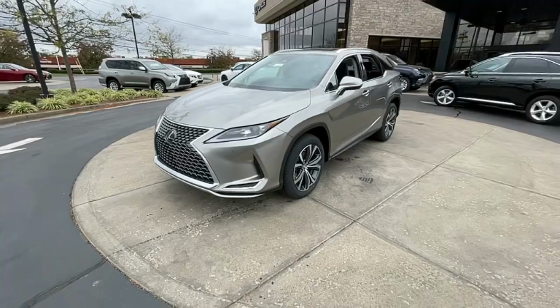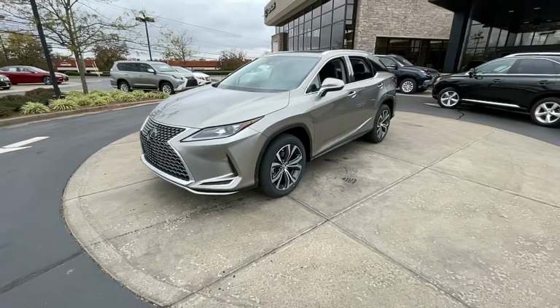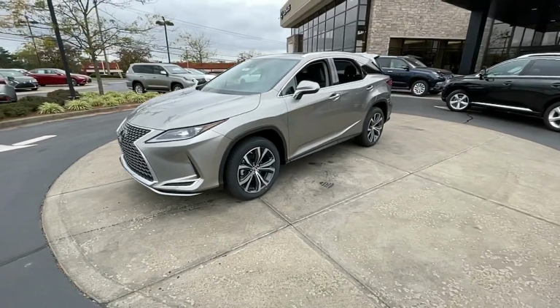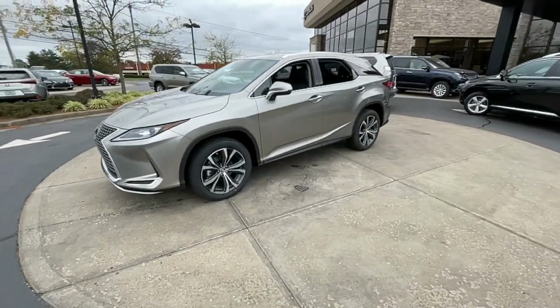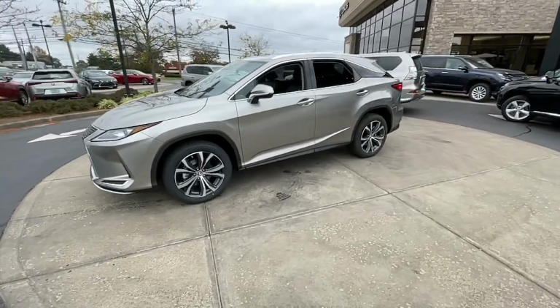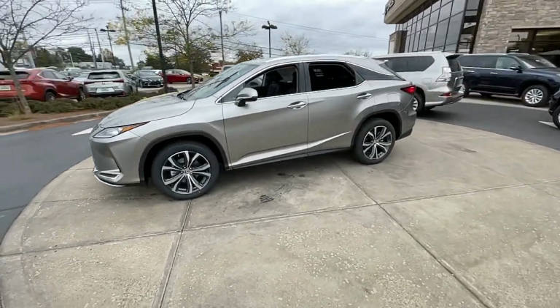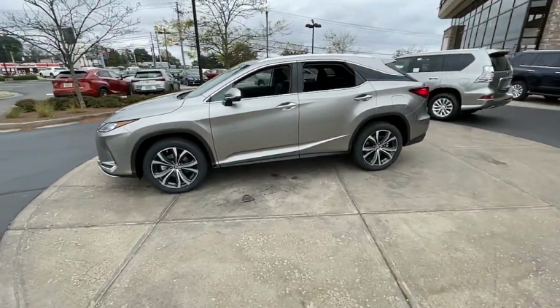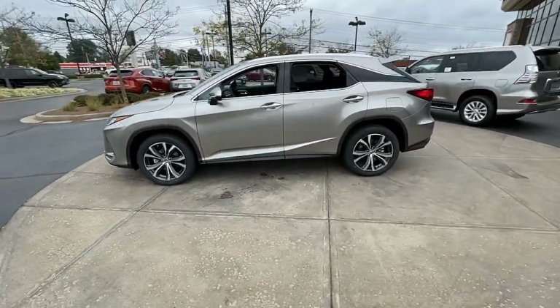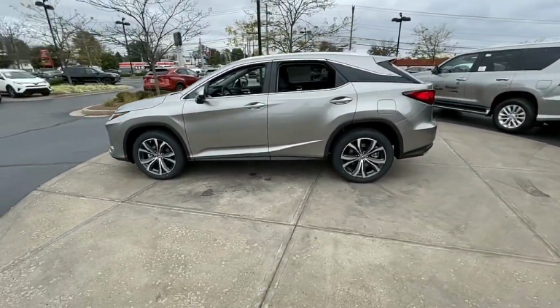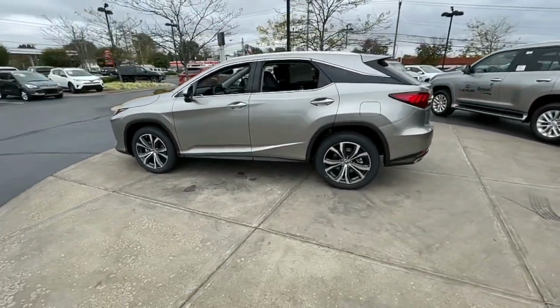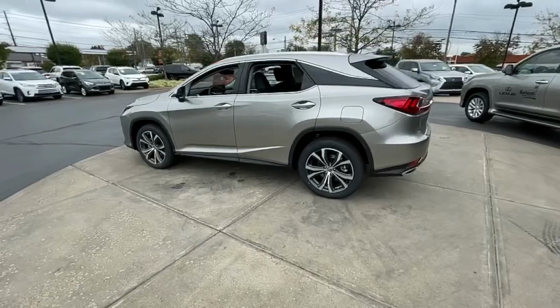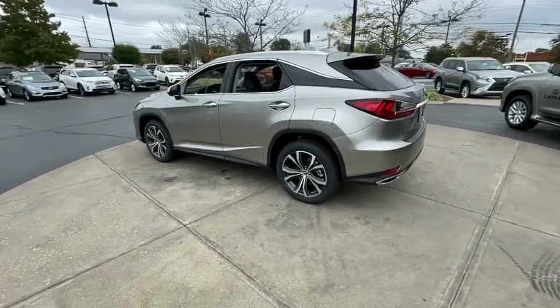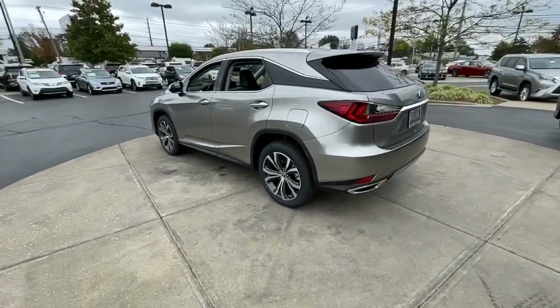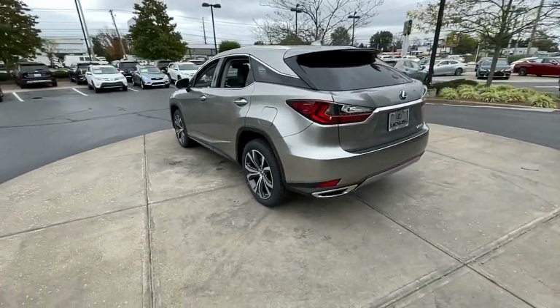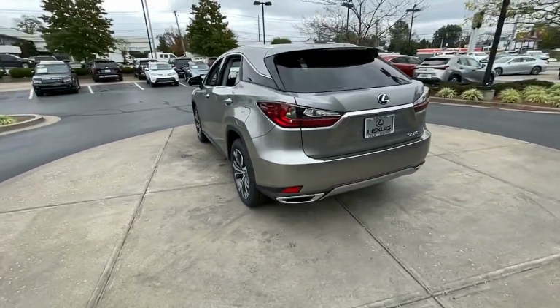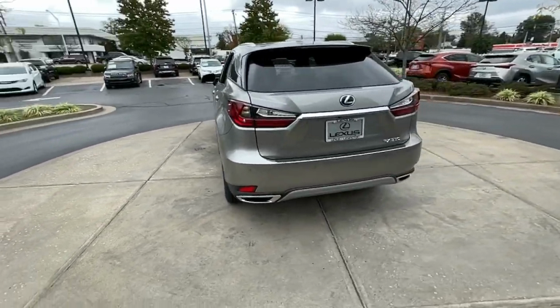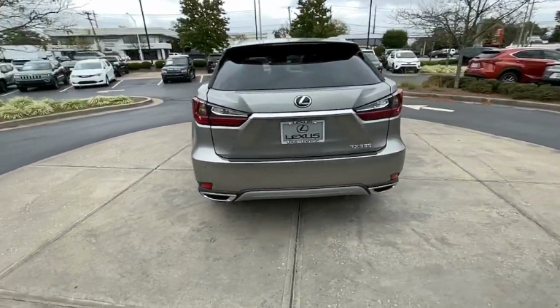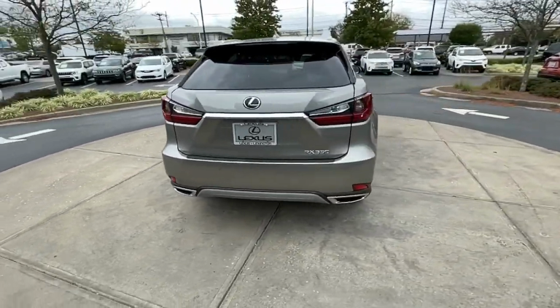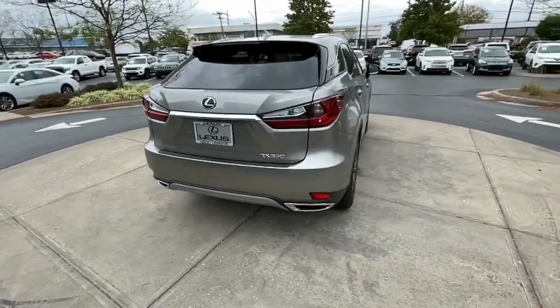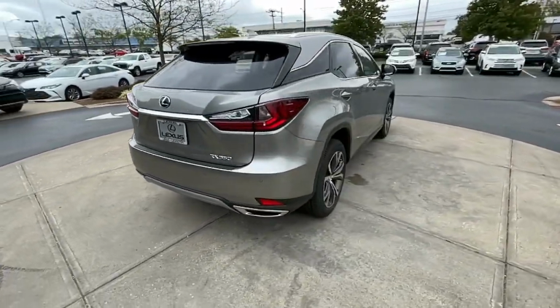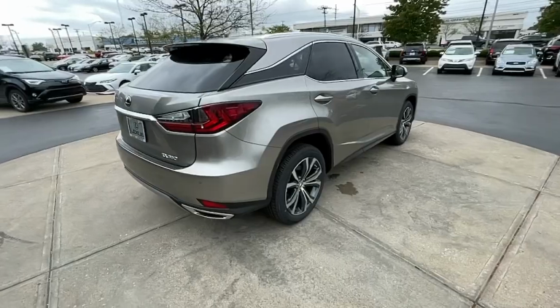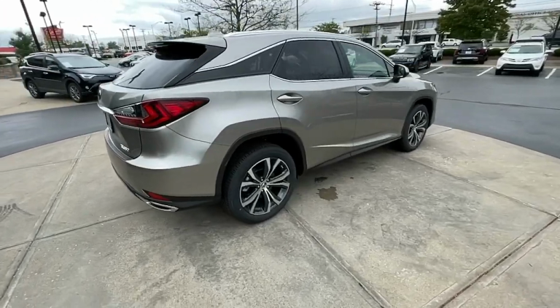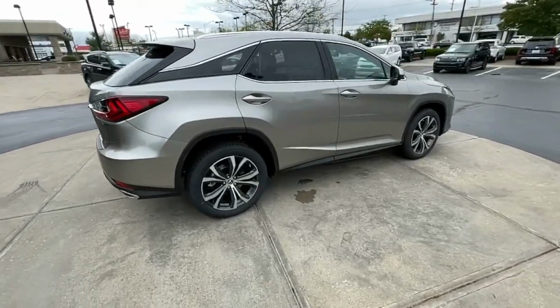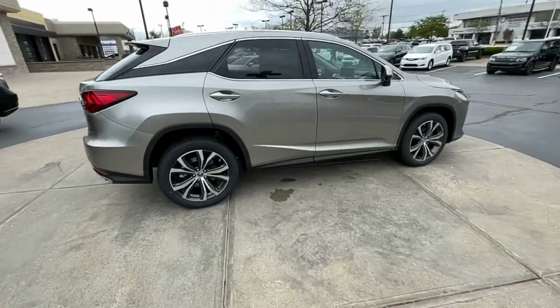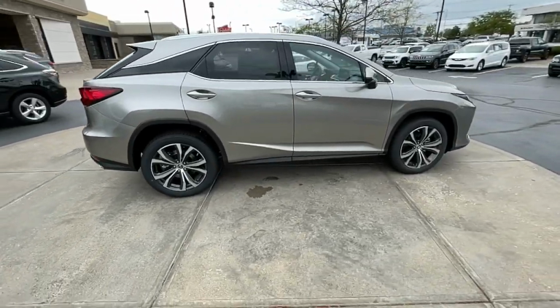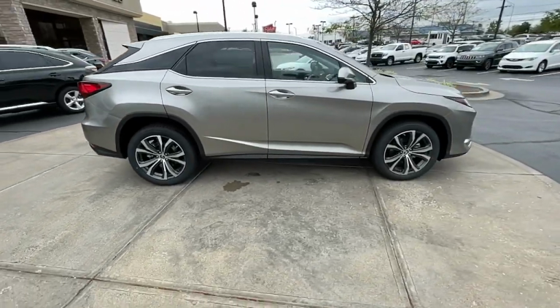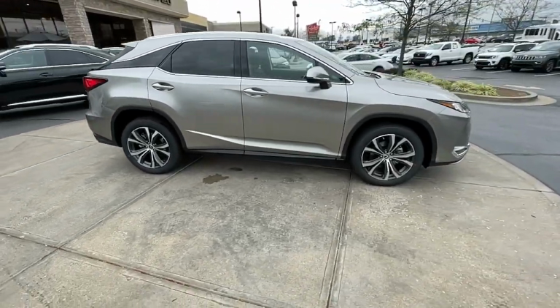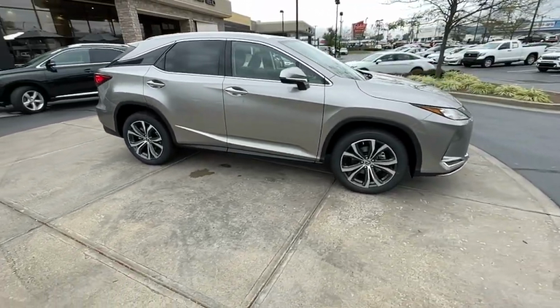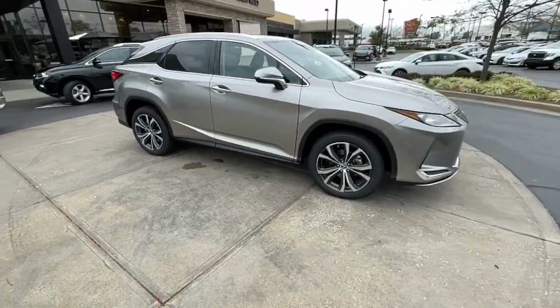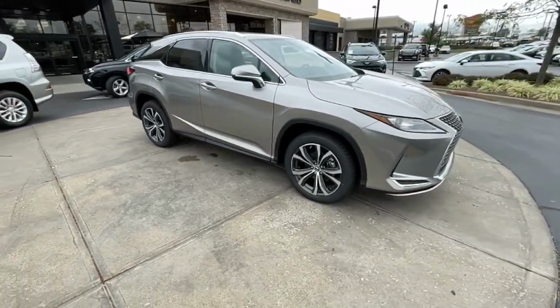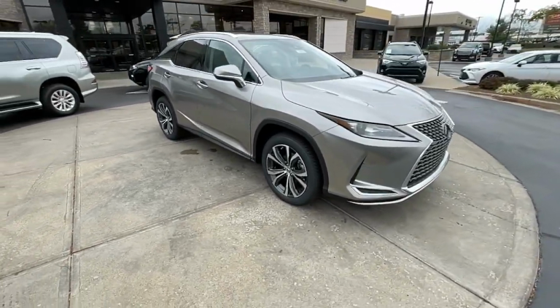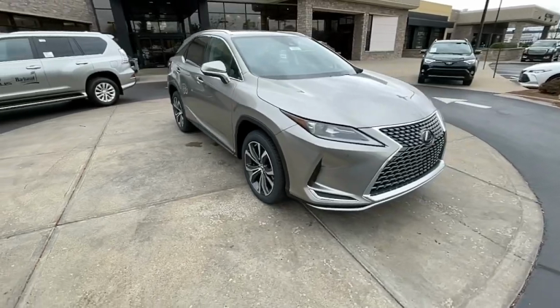You will be amazed by this 2022 Lexus RX. Be a style leader in this captivating RX. Behind its bold looks lies a premium interior loaded with a suite of advanced safety and infotainment tech to help you make the most of each journey.